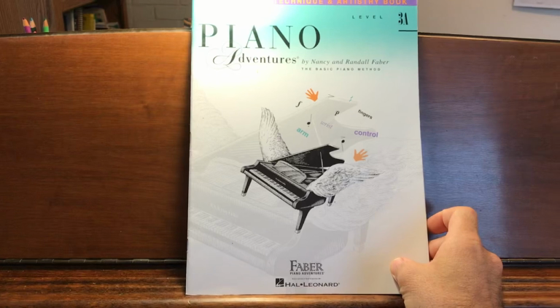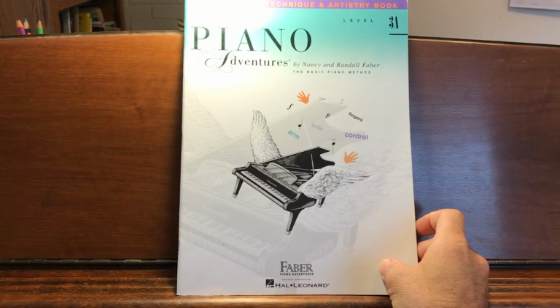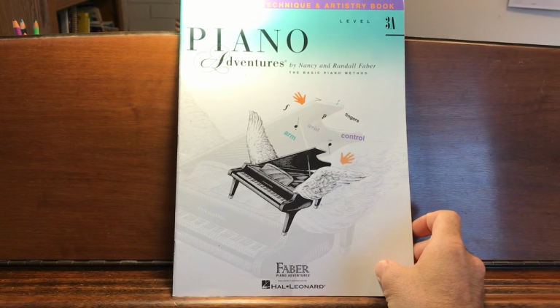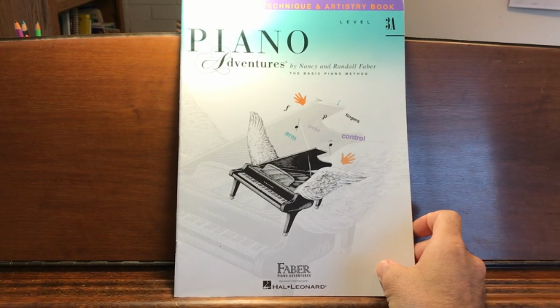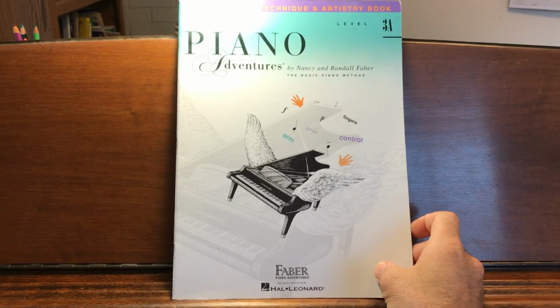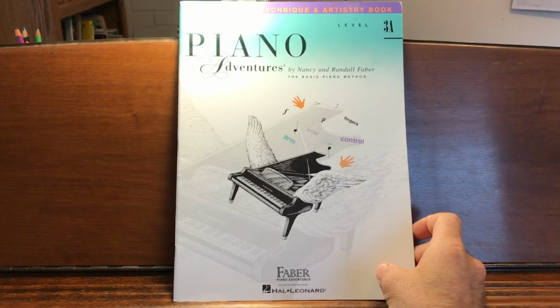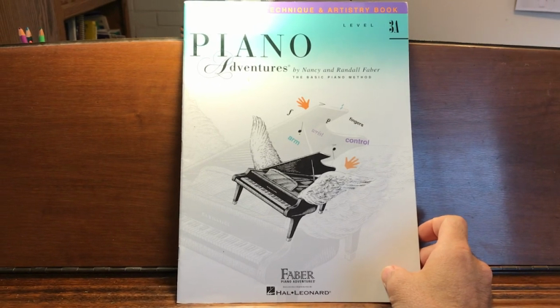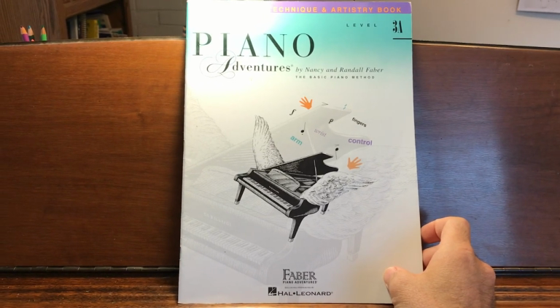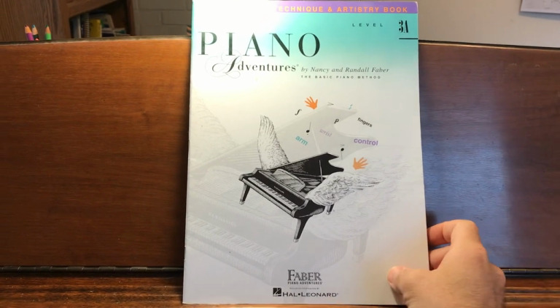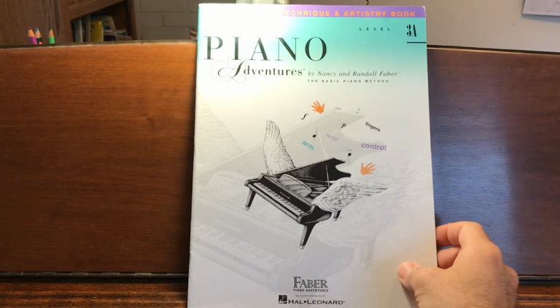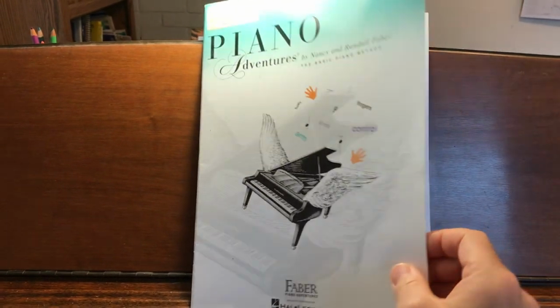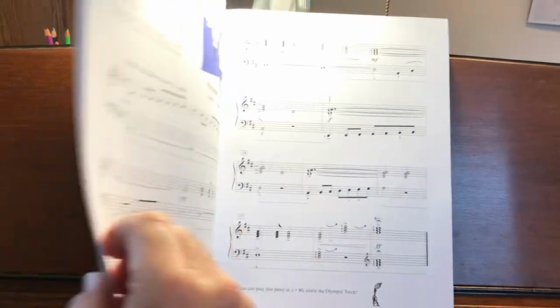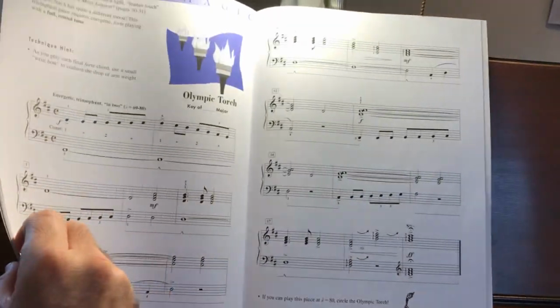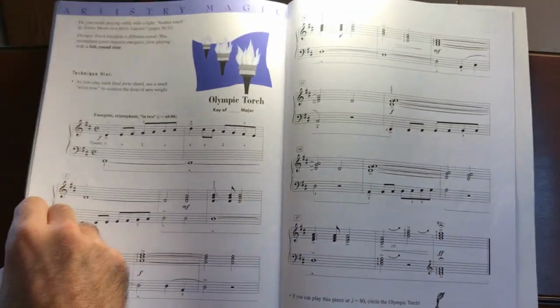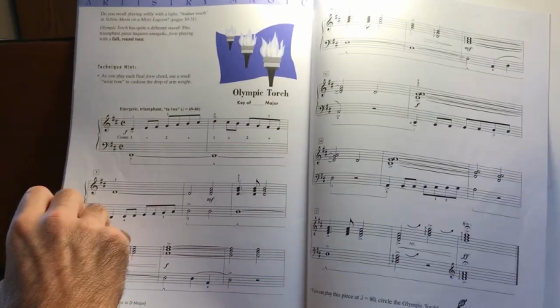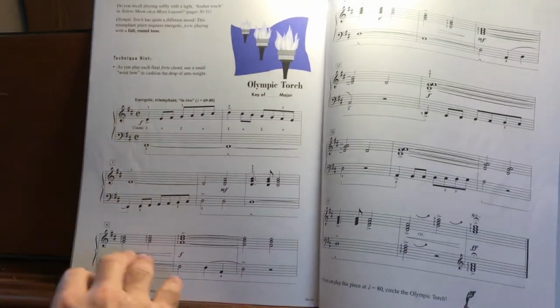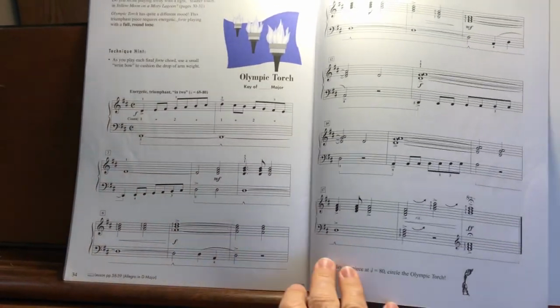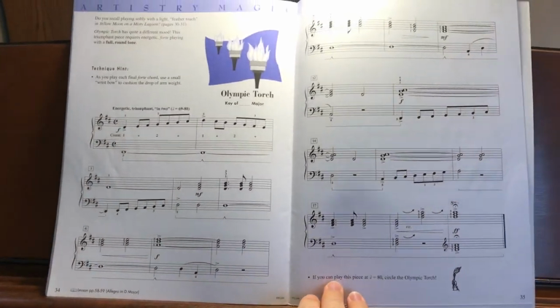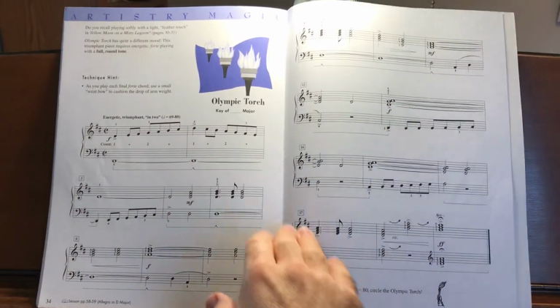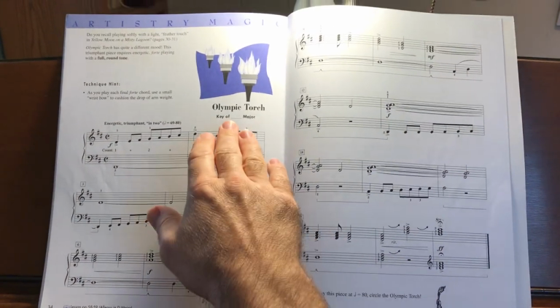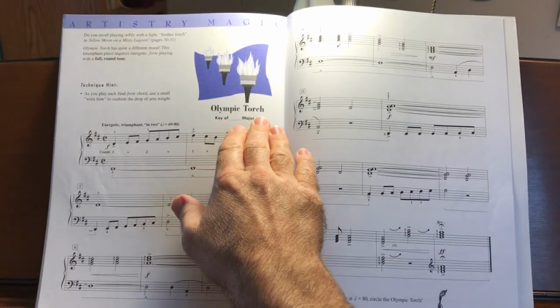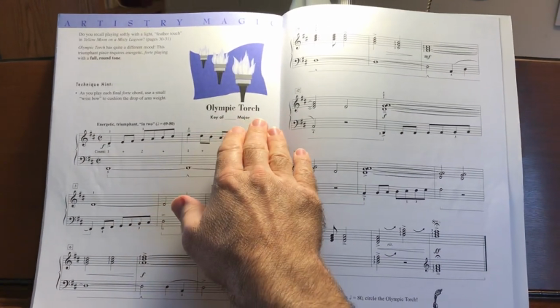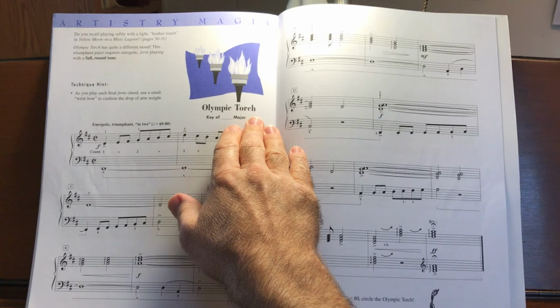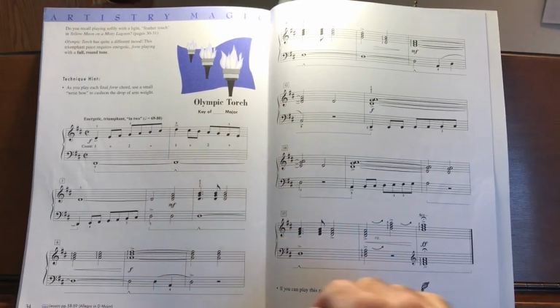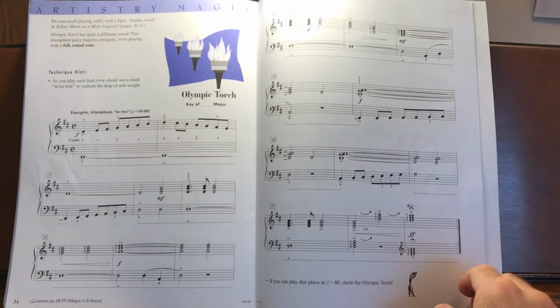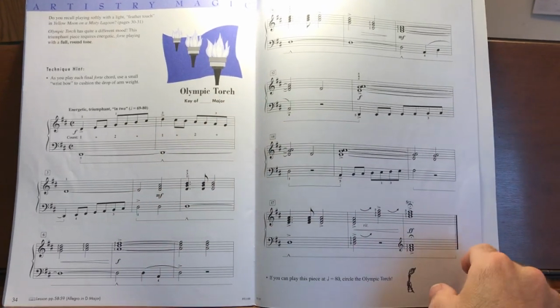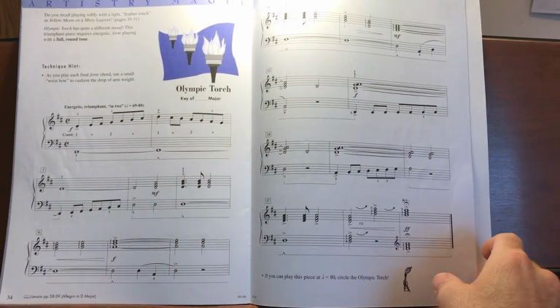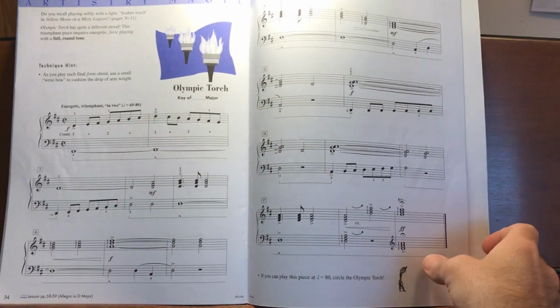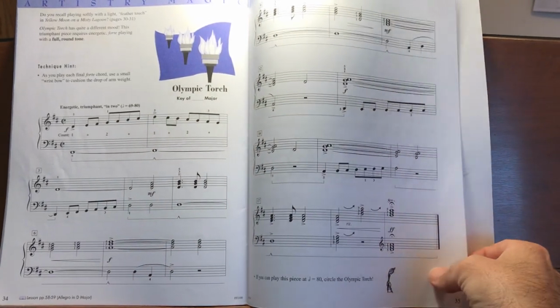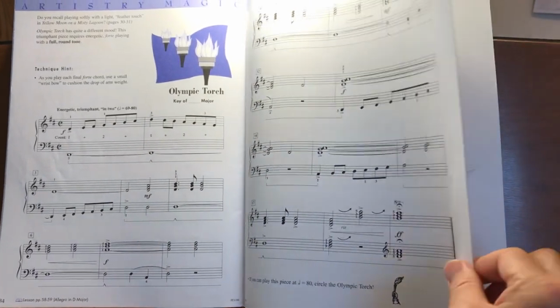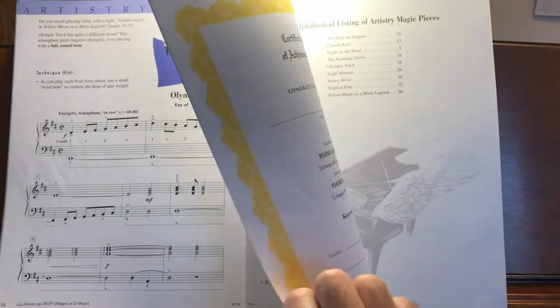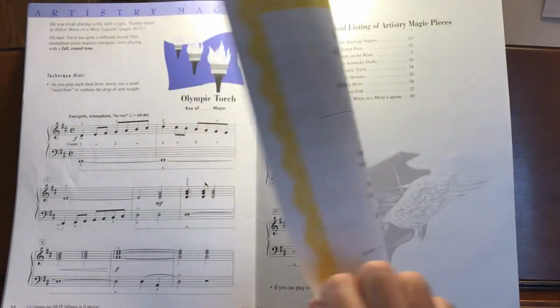This is Piano Adventures, Level 3A Technique and Artistry book, pages 34 and 35, Olympic Torch. And if you're learning this piece, then you are almost to the end of the book. Congratulations.